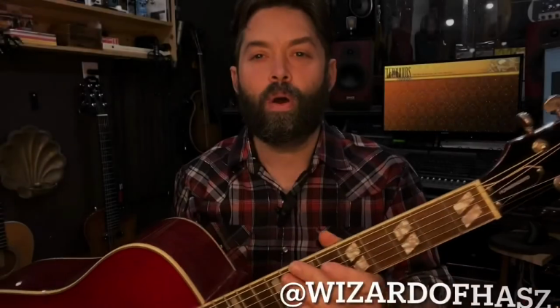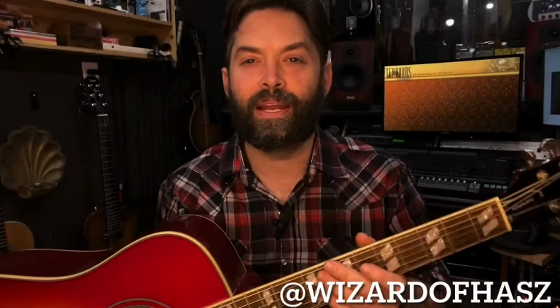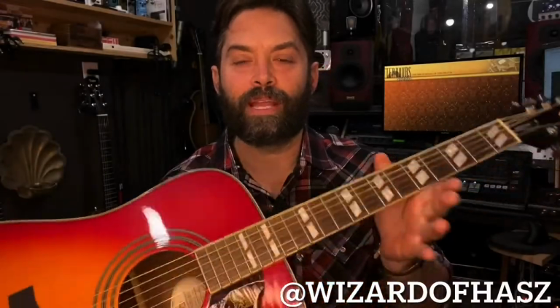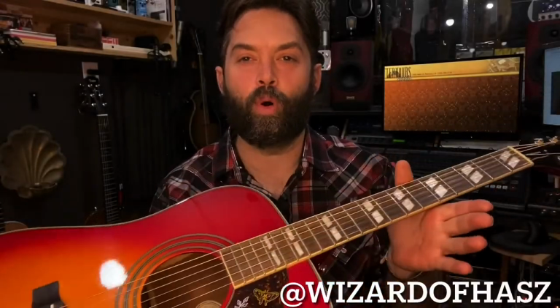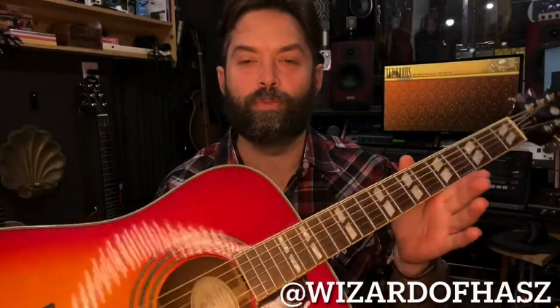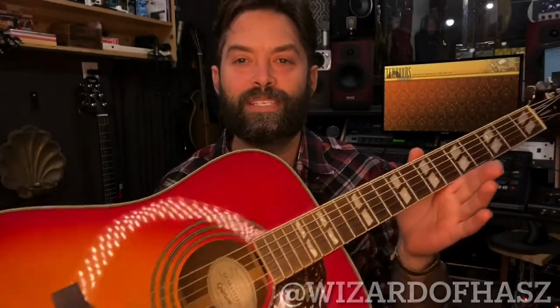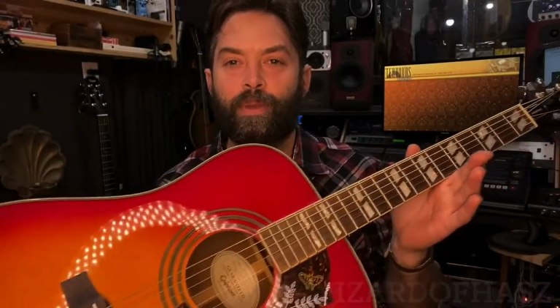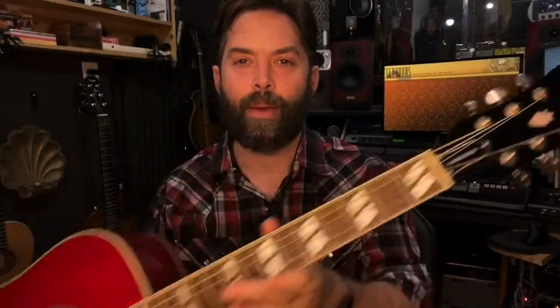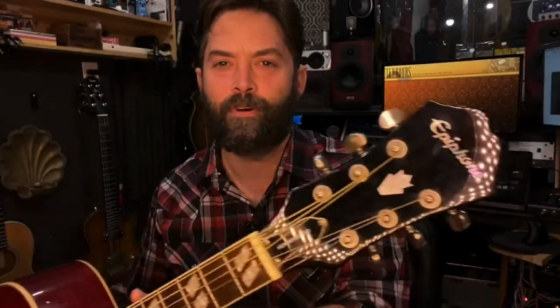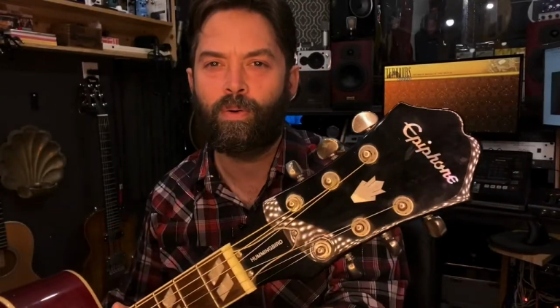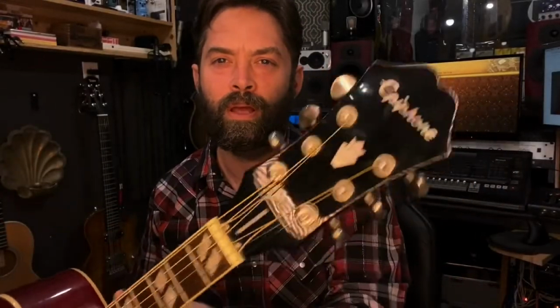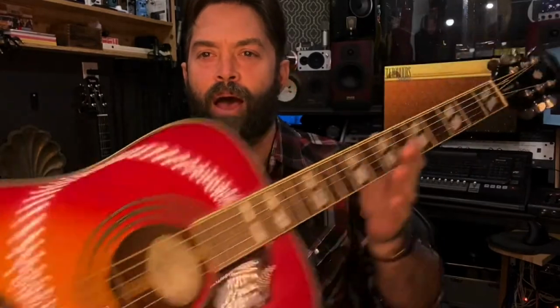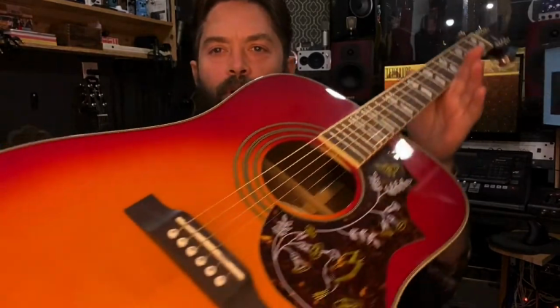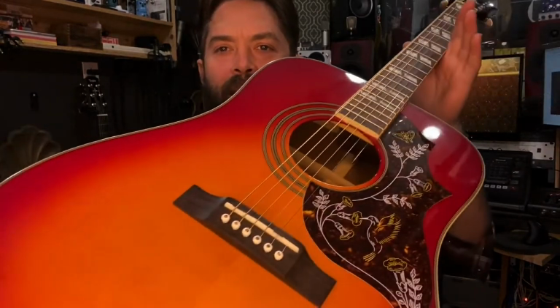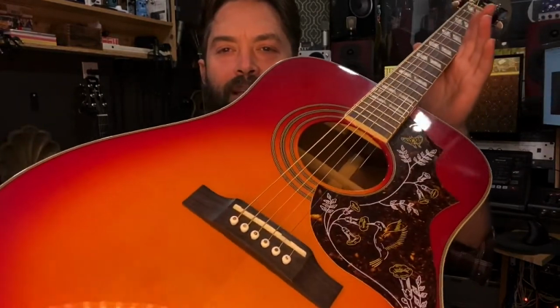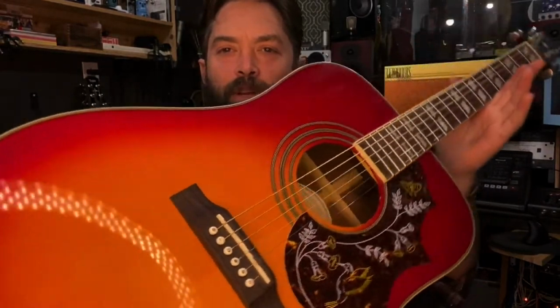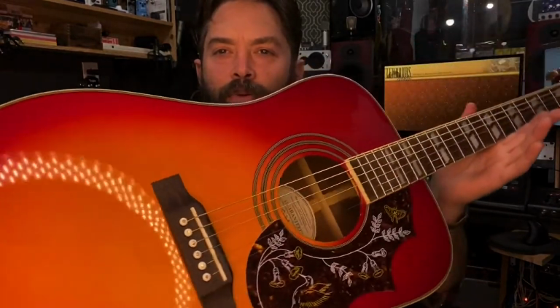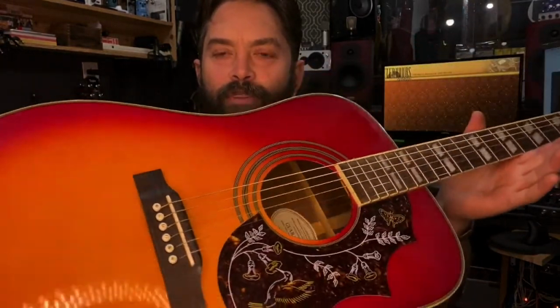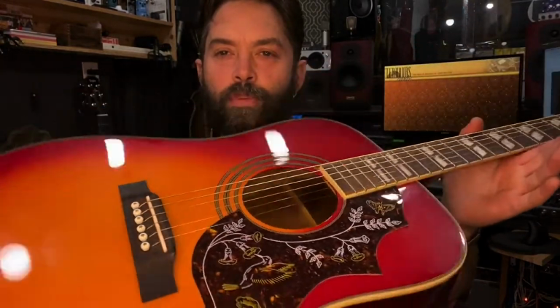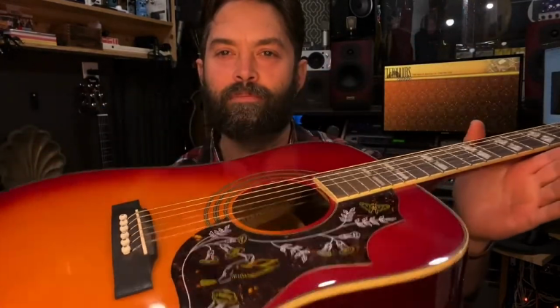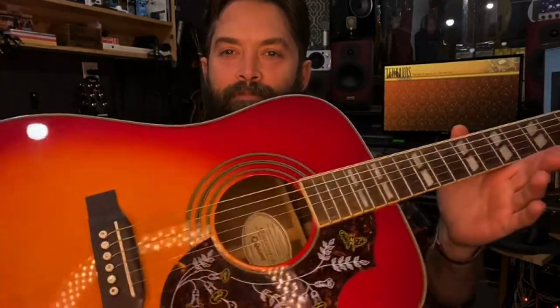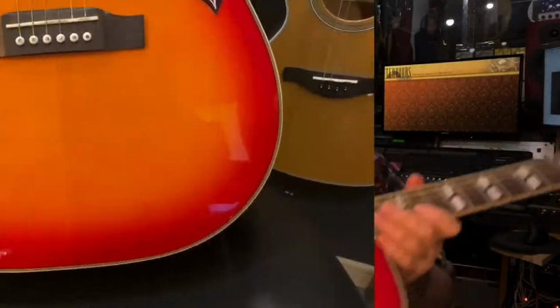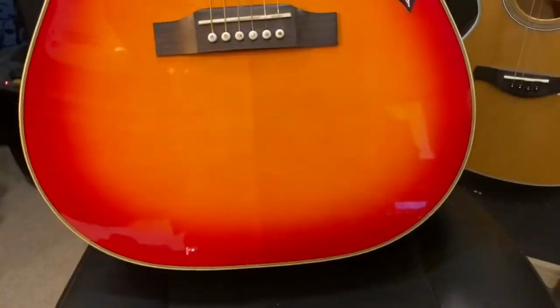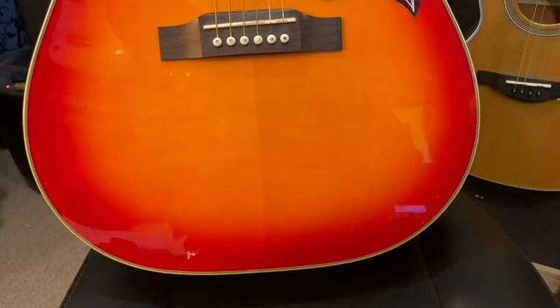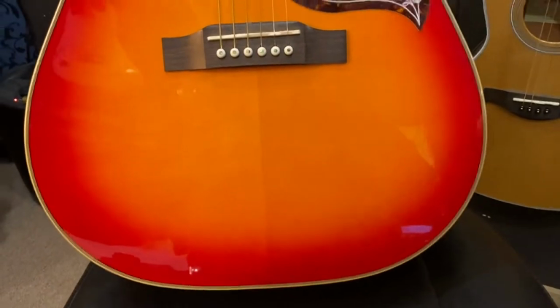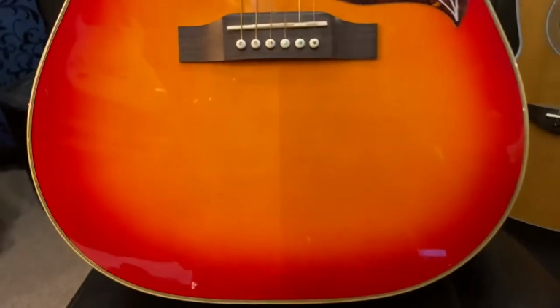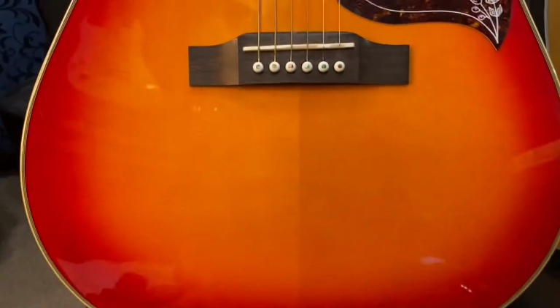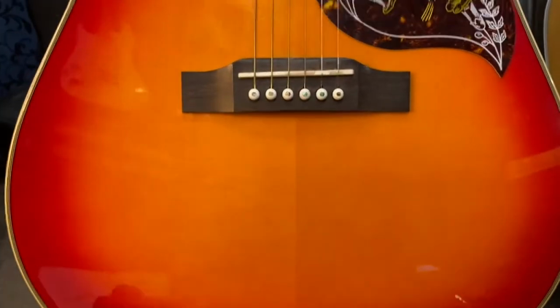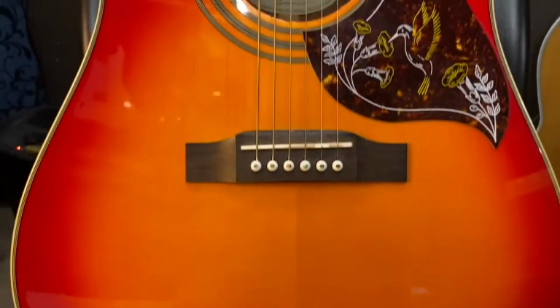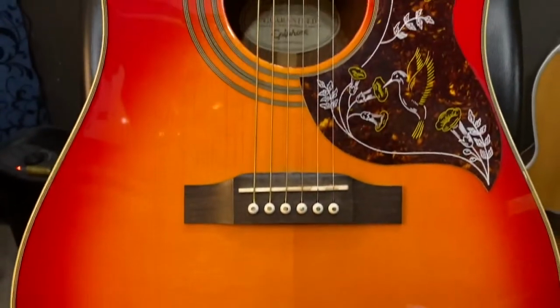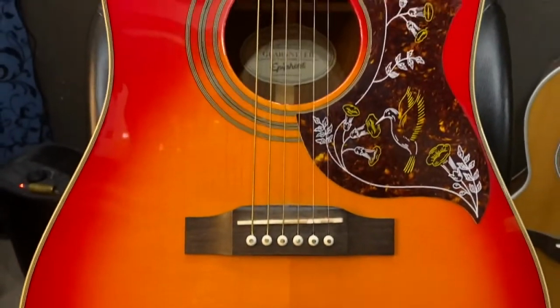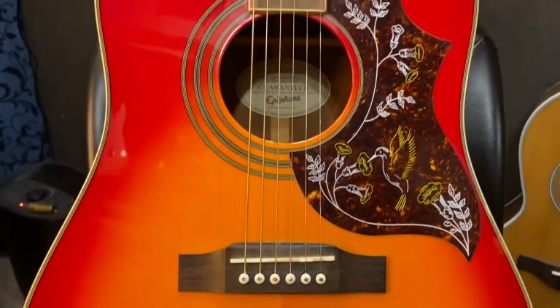Today we're getting through a whole bunch of reviews. This is going to be the Epiphone Hummingbird HS — we're gonna go through it and see if it's worth the money.